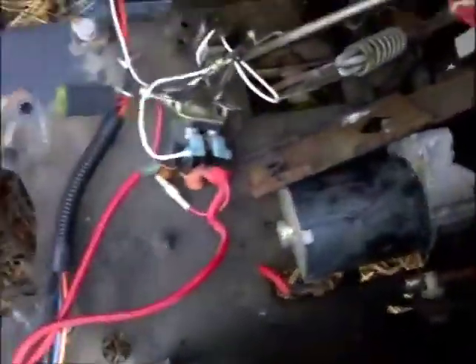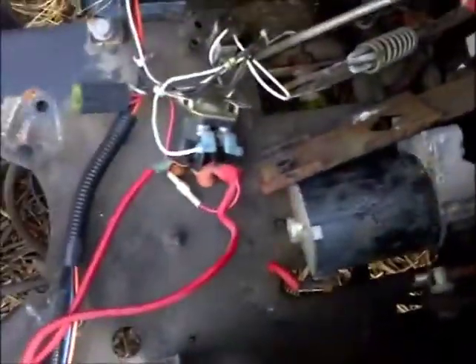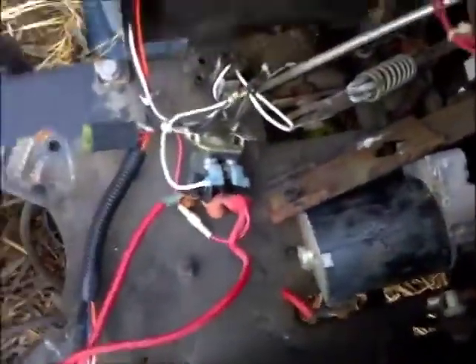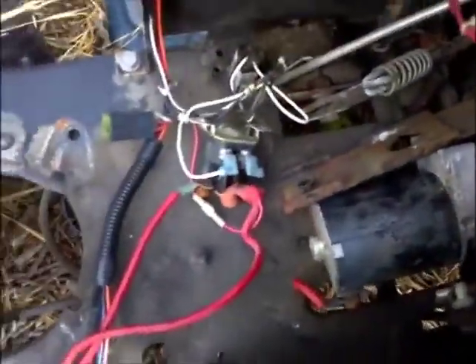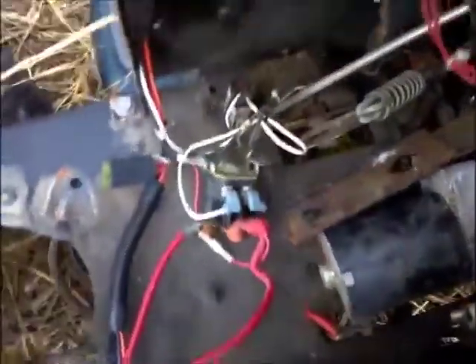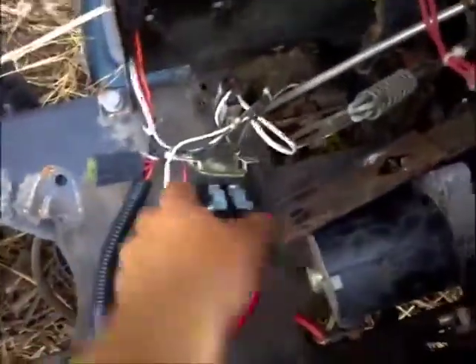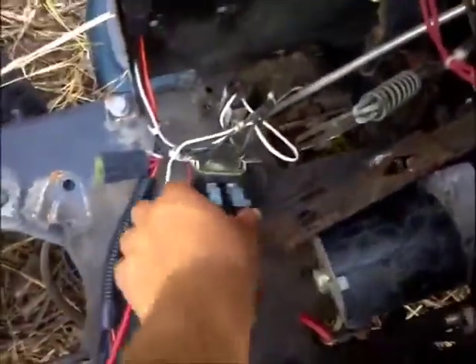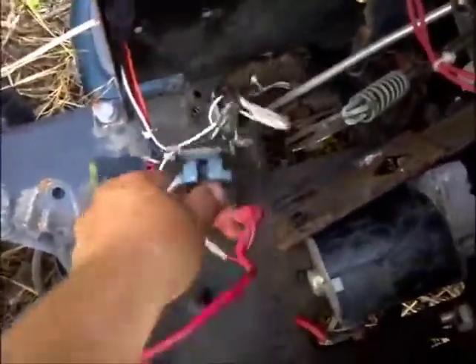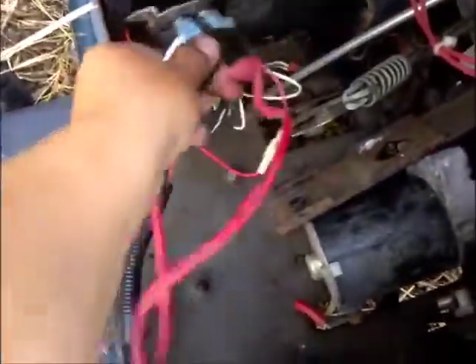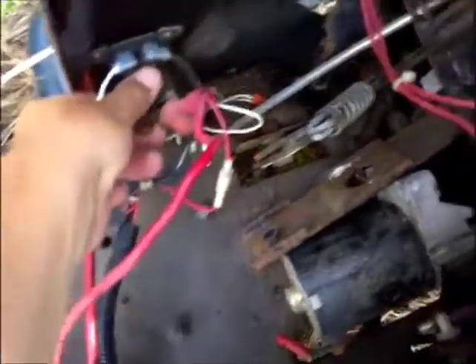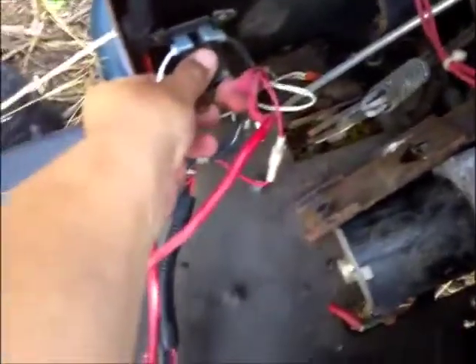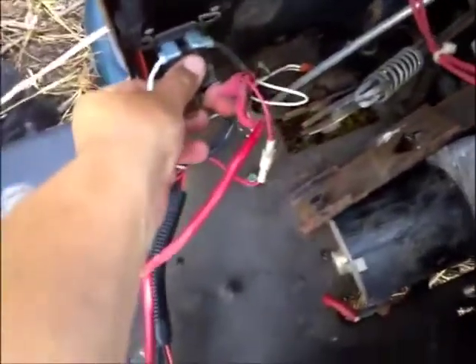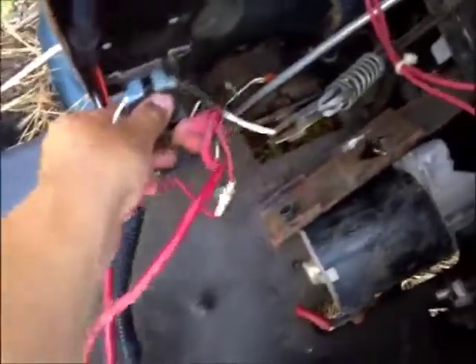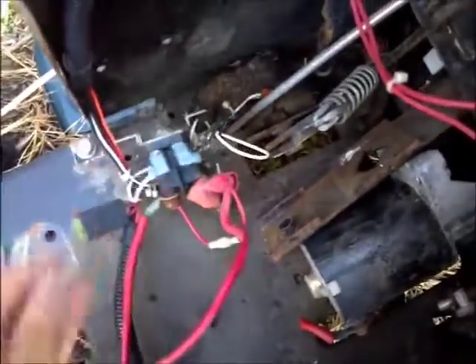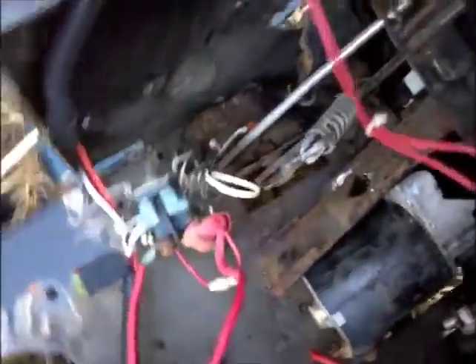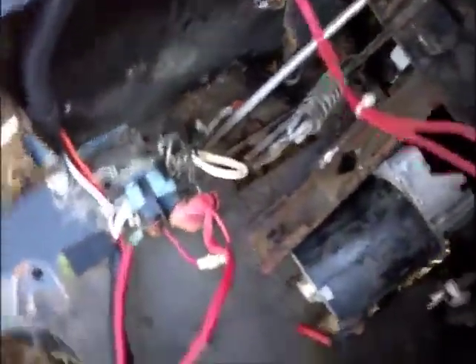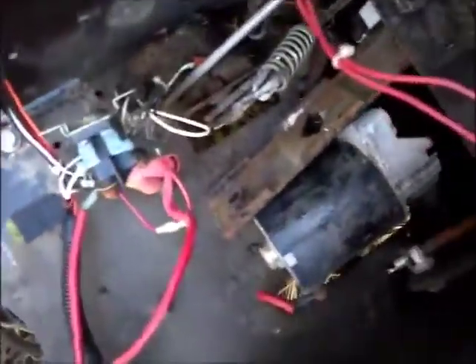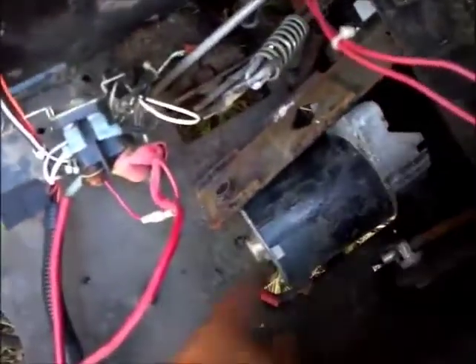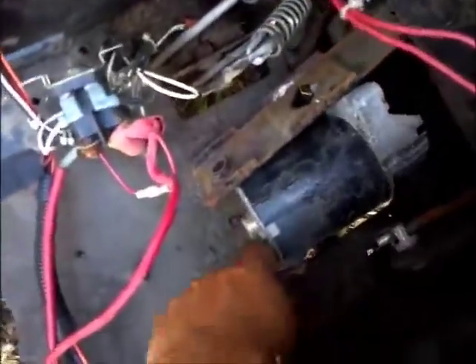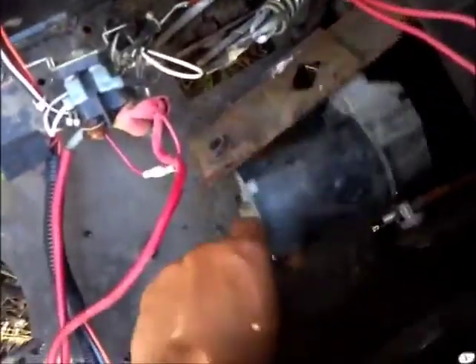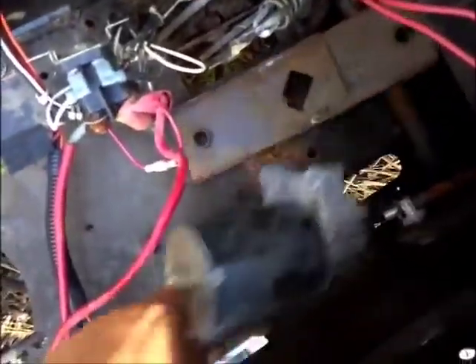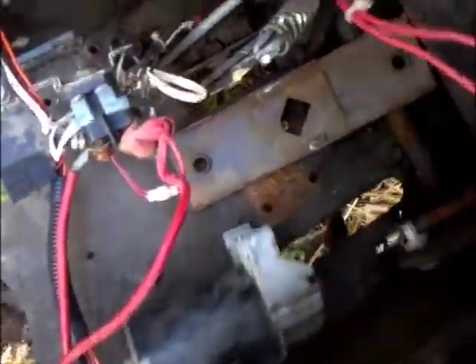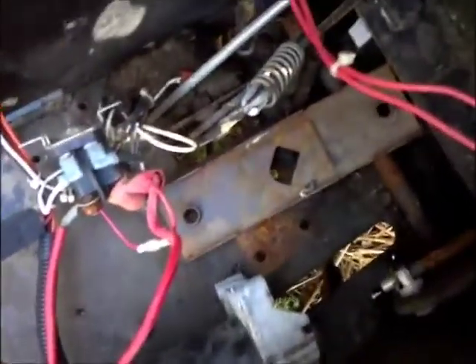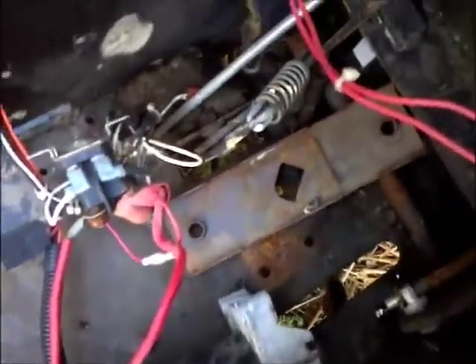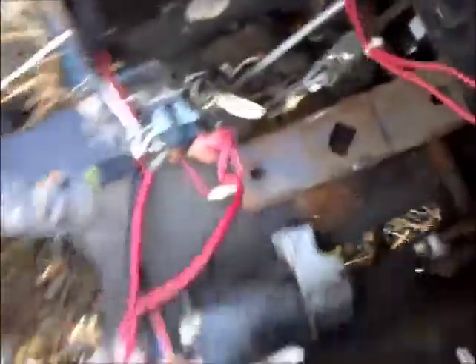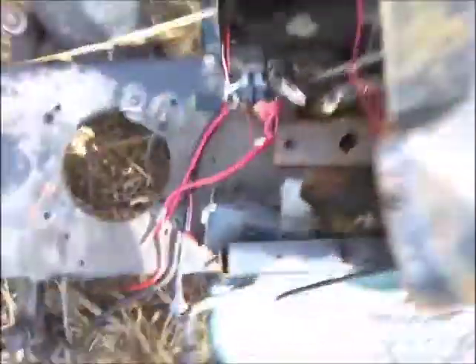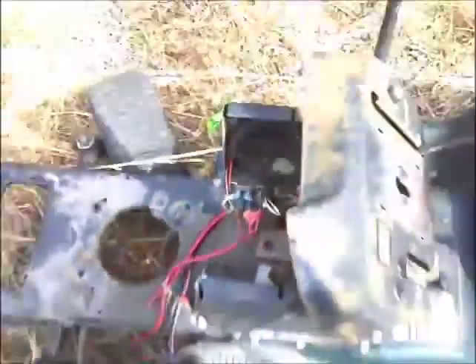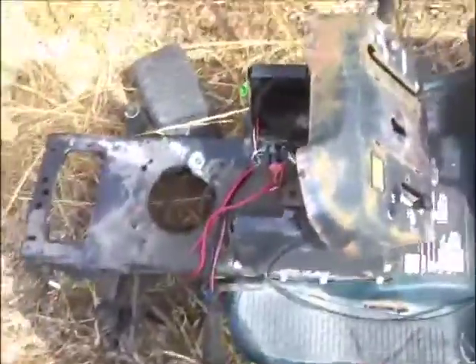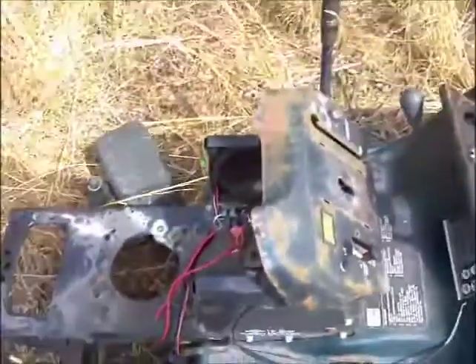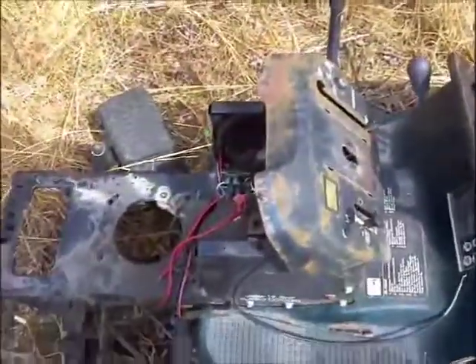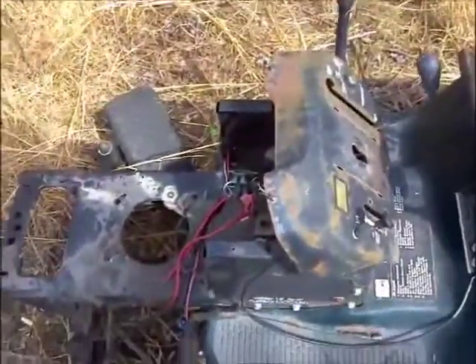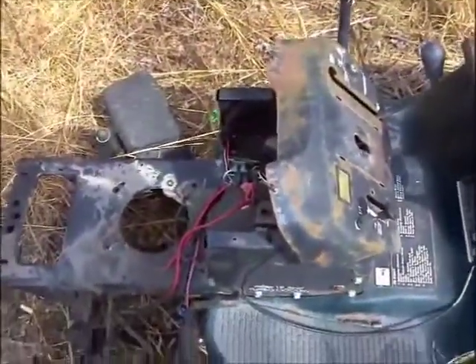This is how simple a wiring harness should look, except for a spark. Now let's go to the problem.